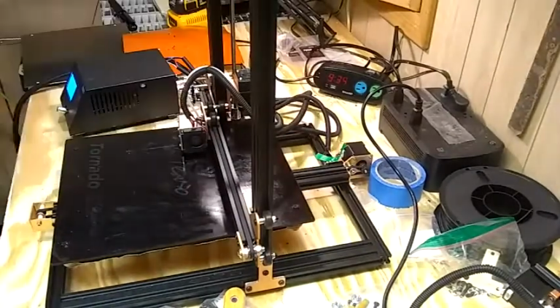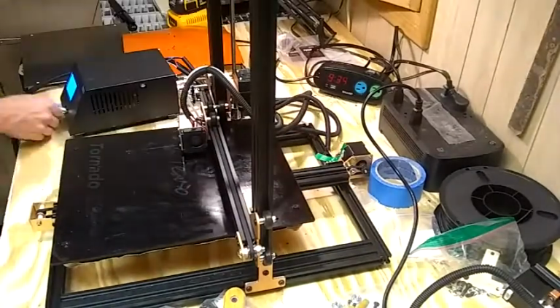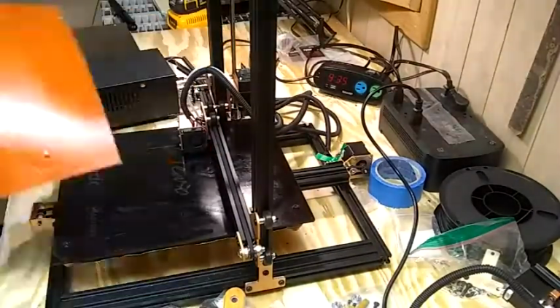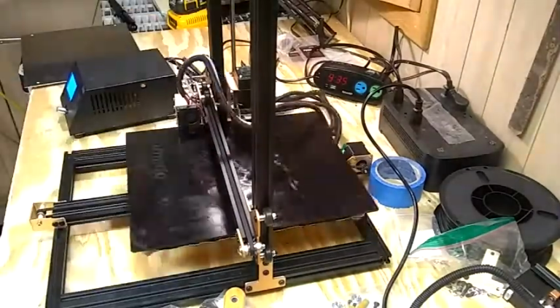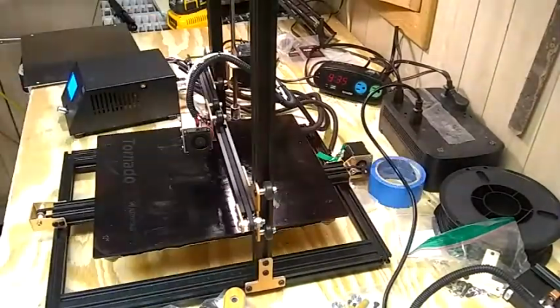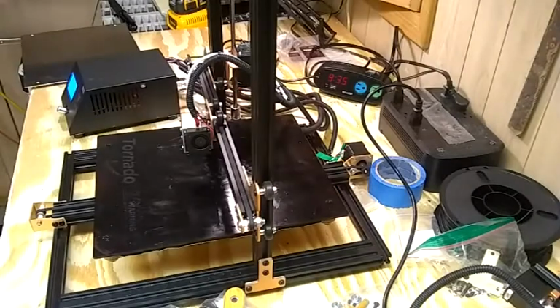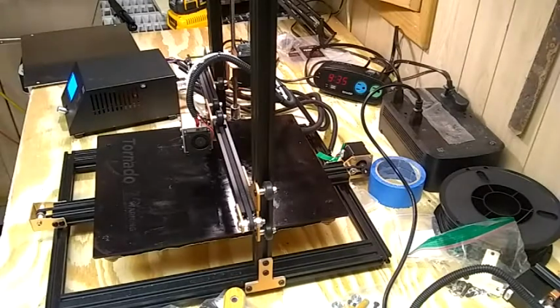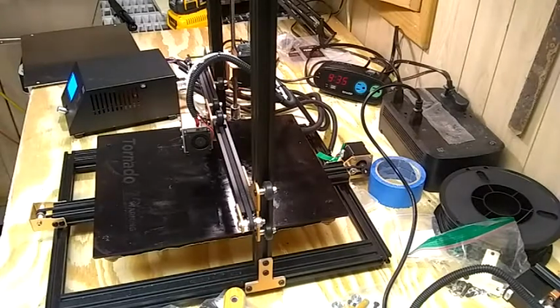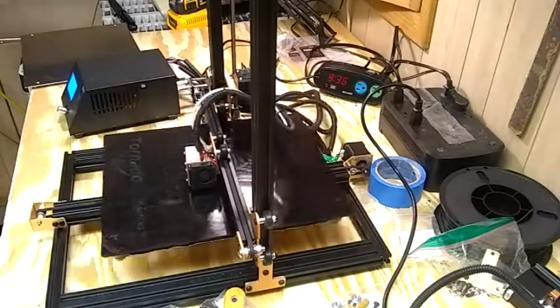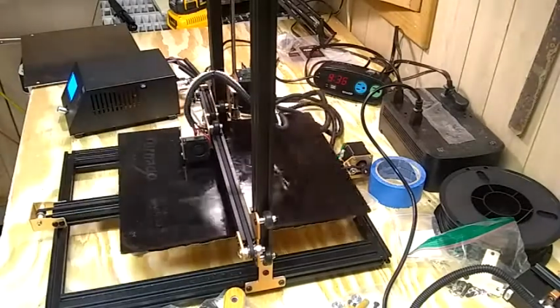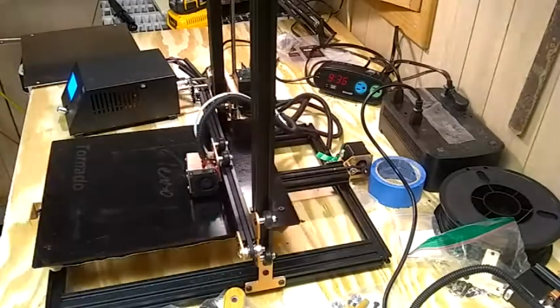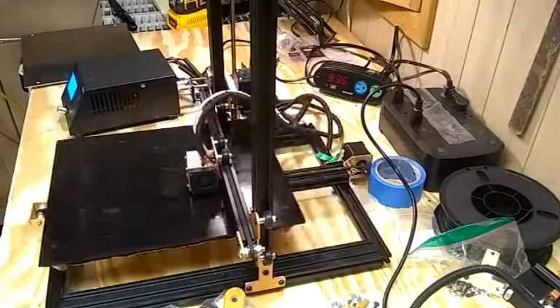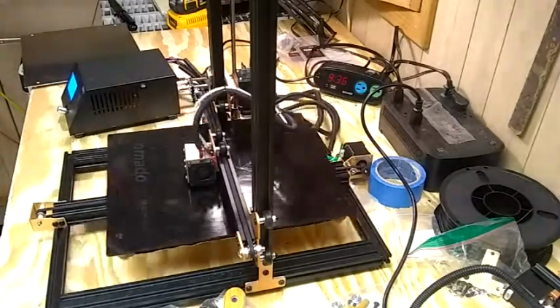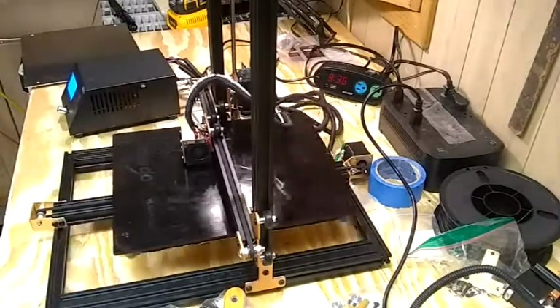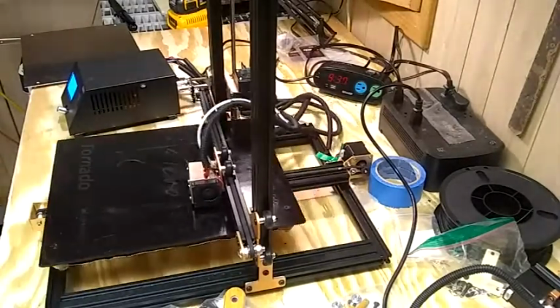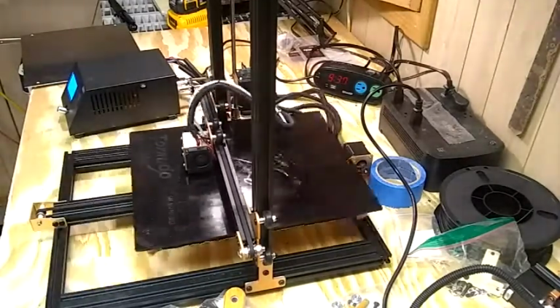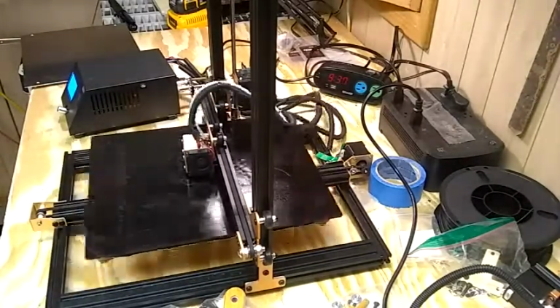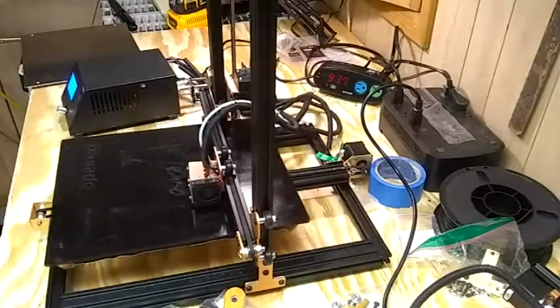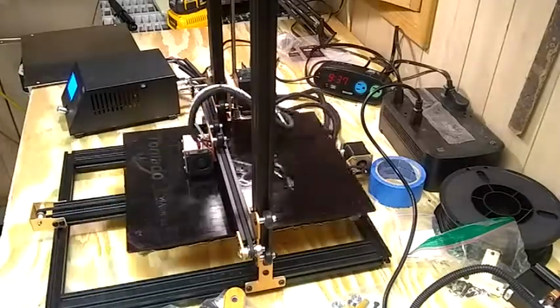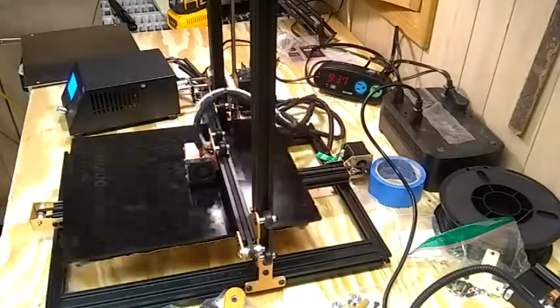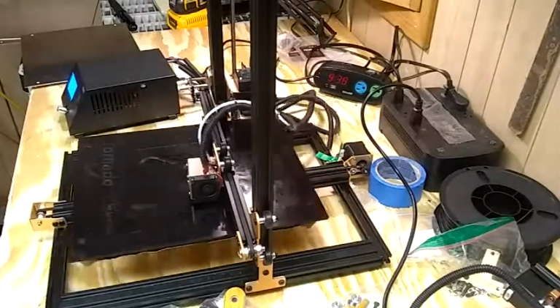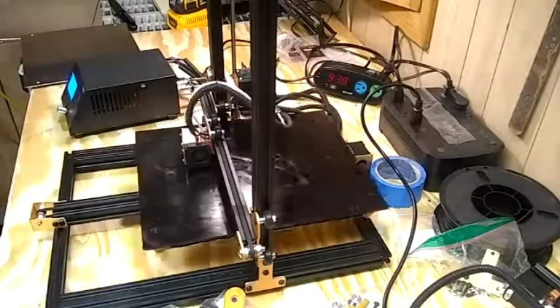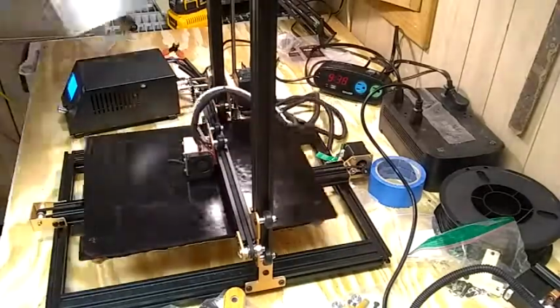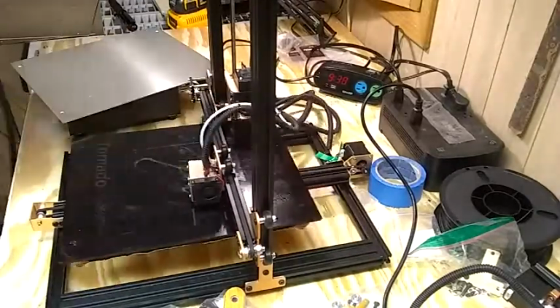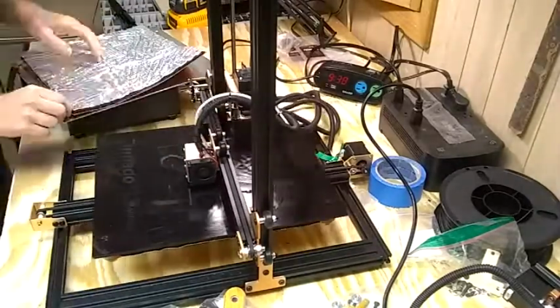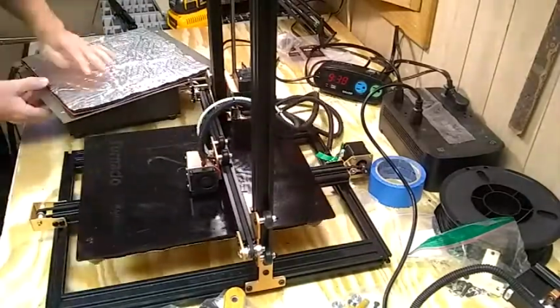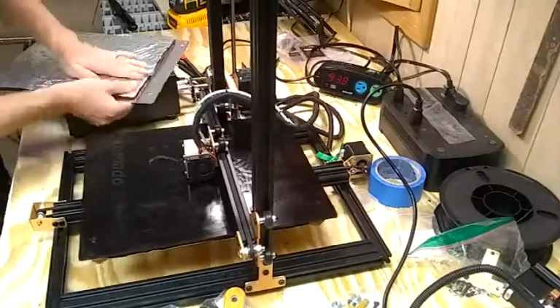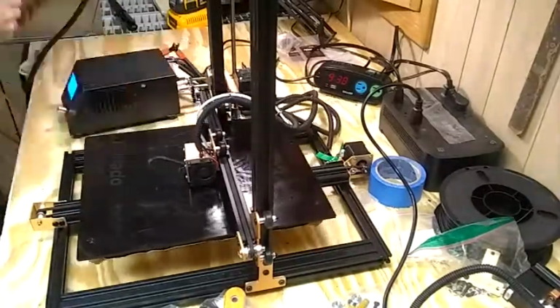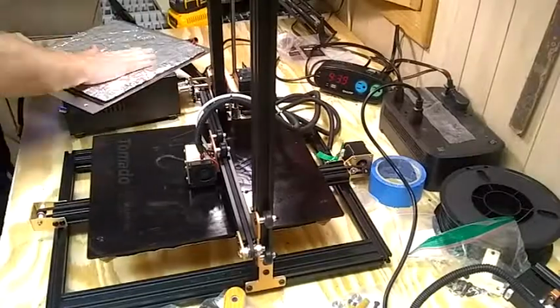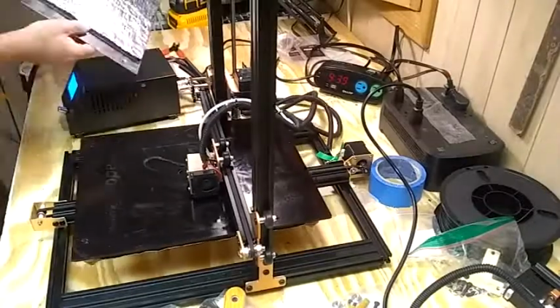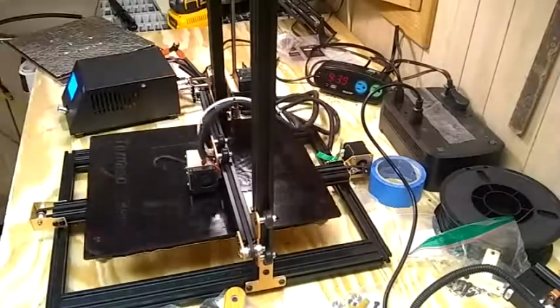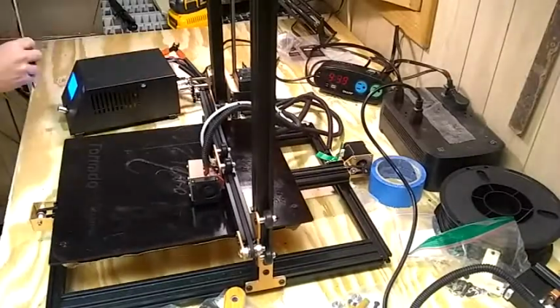I'm connecting it there. Now it's working. We're creating a spool holder. This is like a default file that should come on every SD card — that's part of every TiVo Tornado.